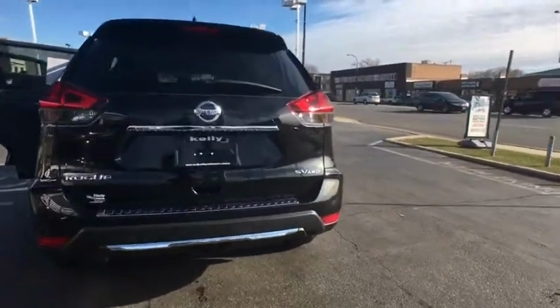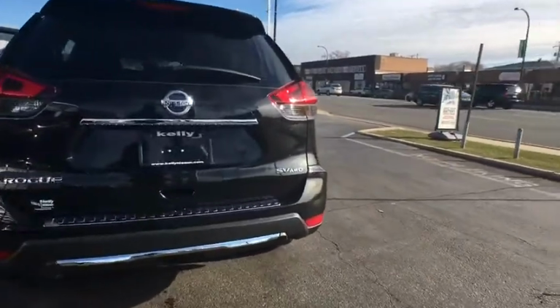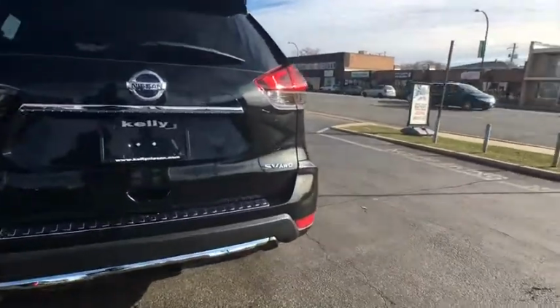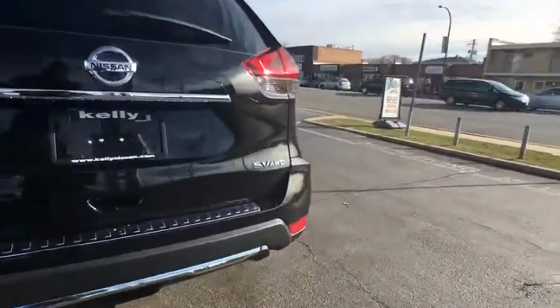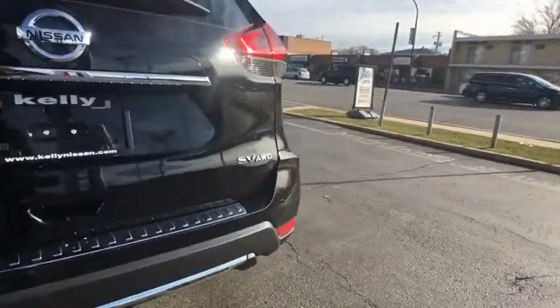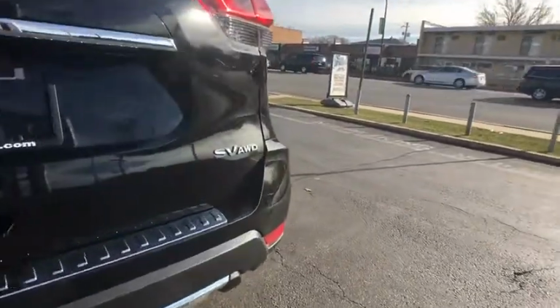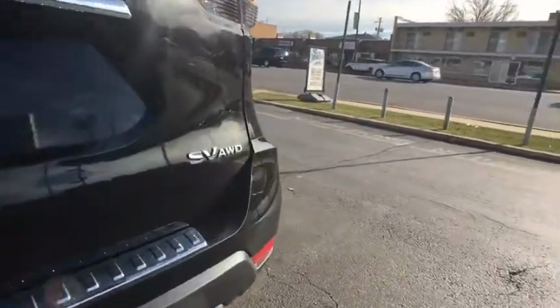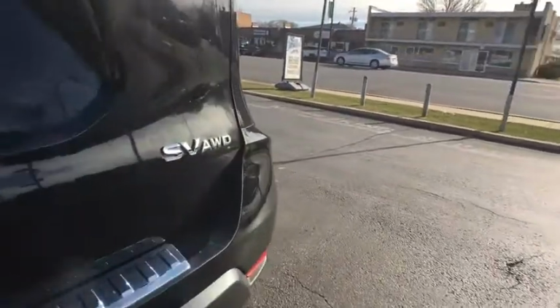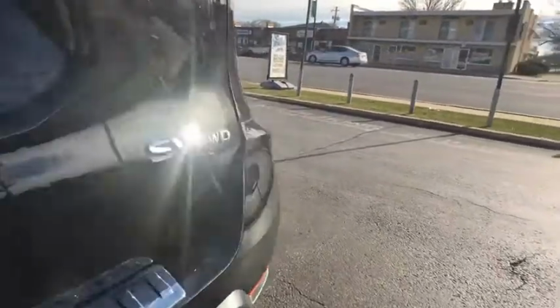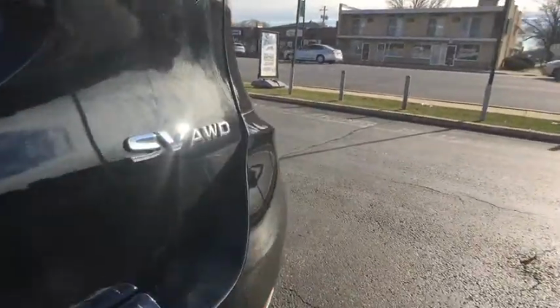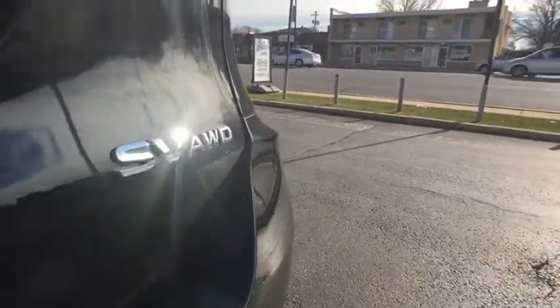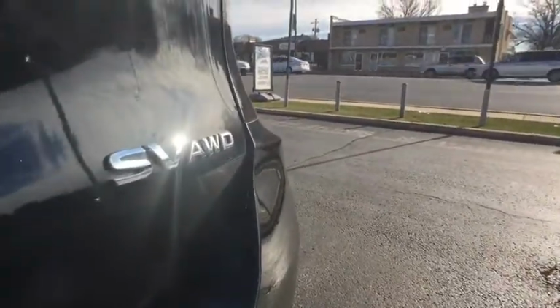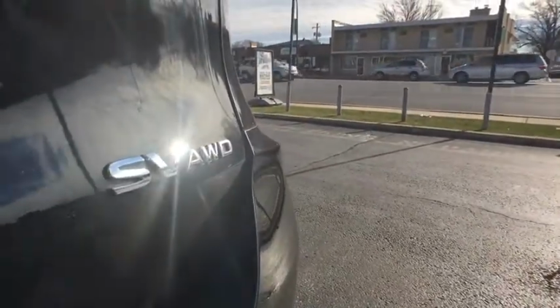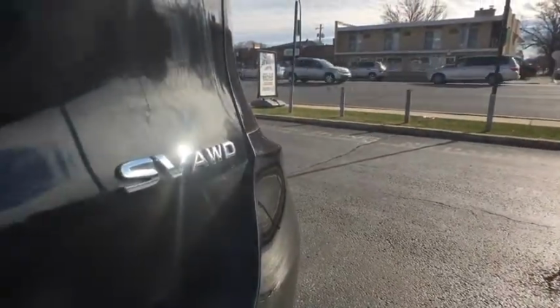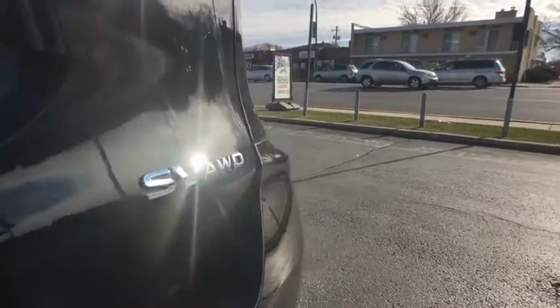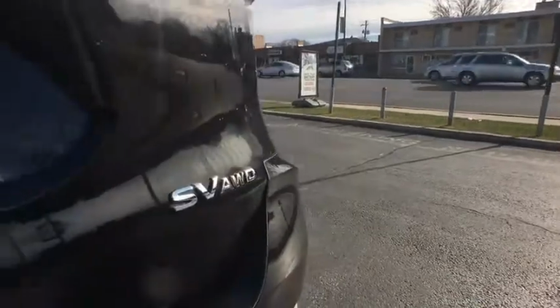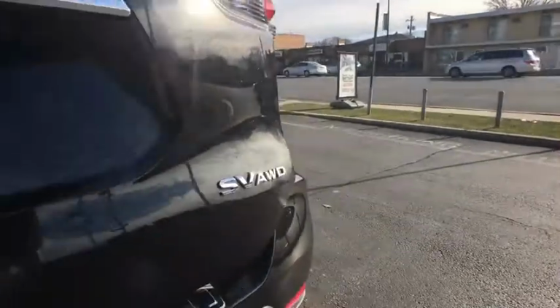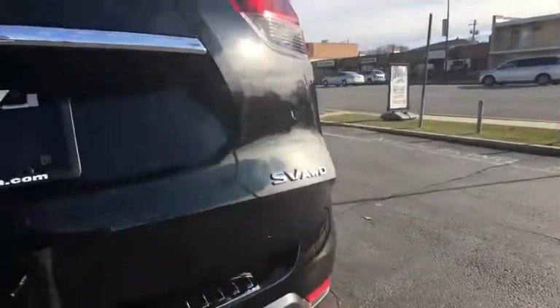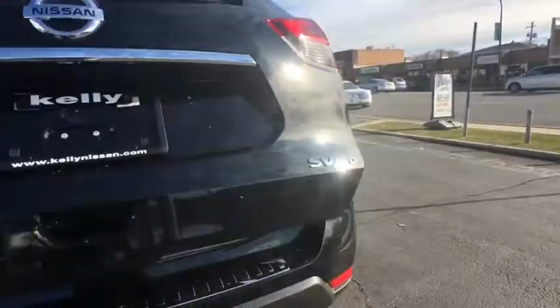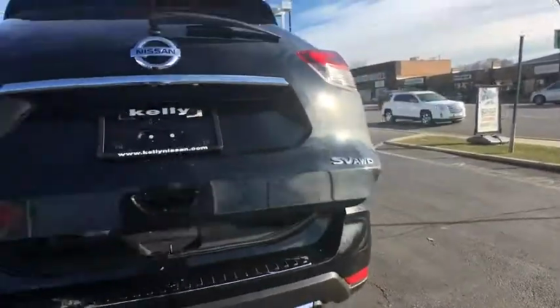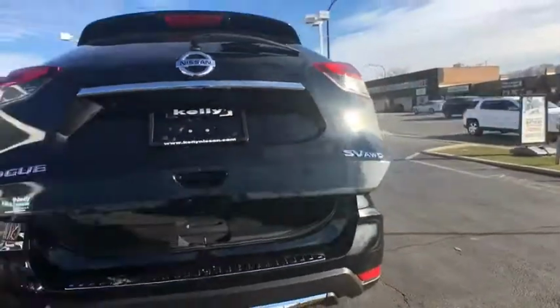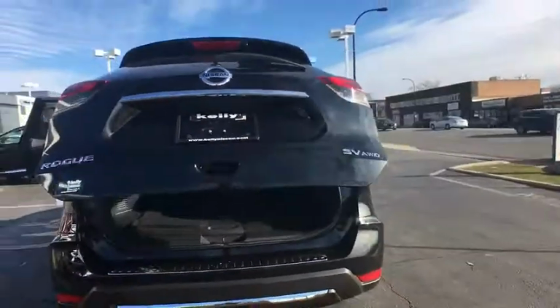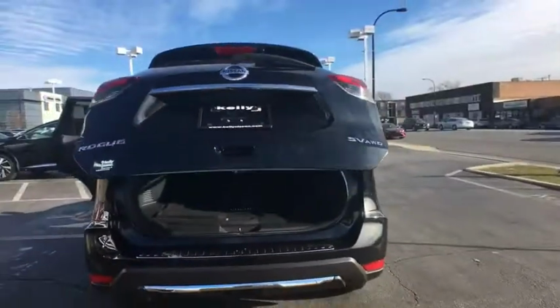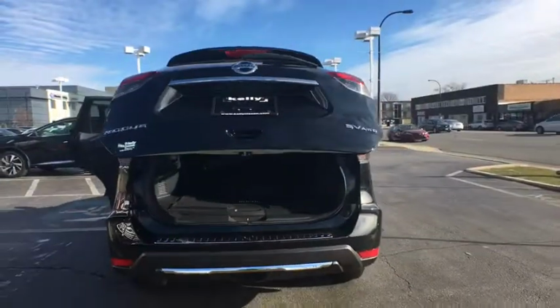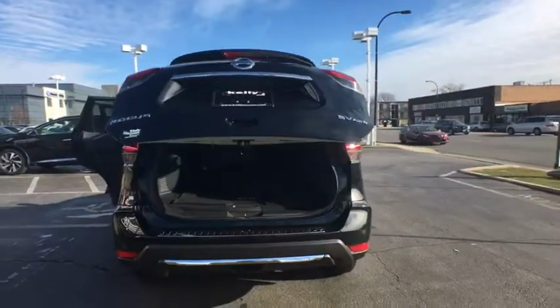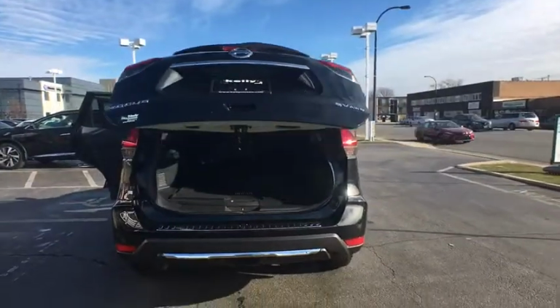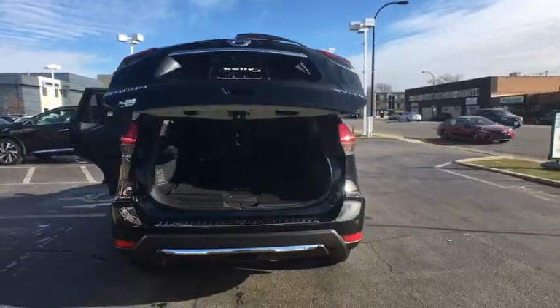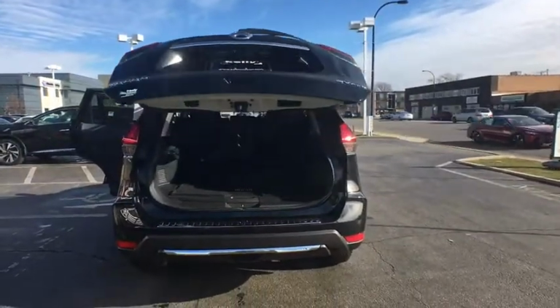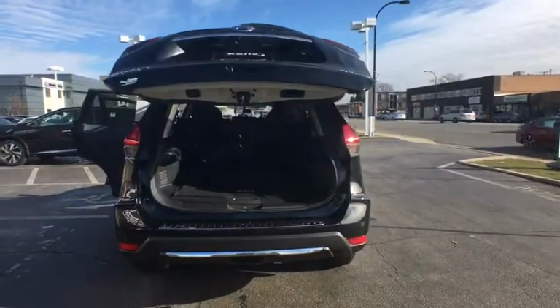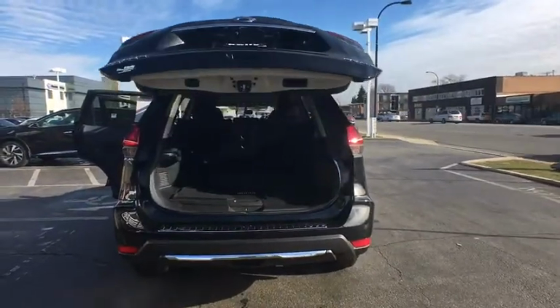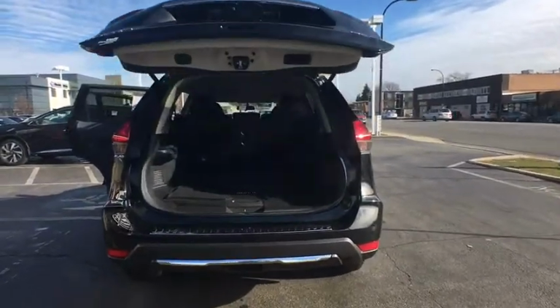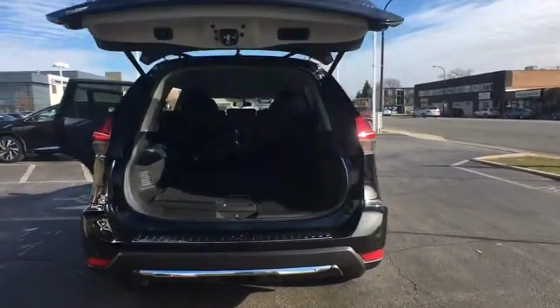This vehicle has less than 20,000 miles. Here are some of this vehicle's great options: traction control, all-wheel drive, stability control.